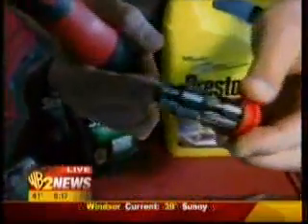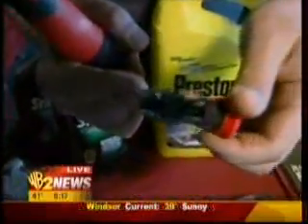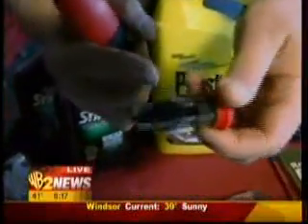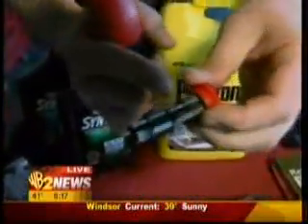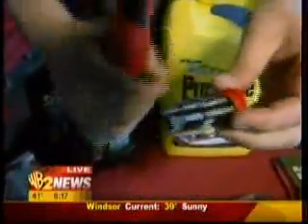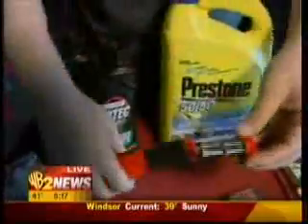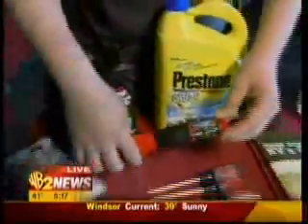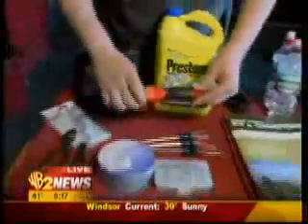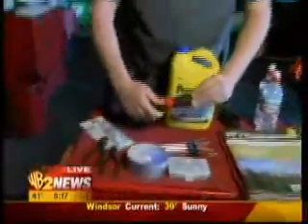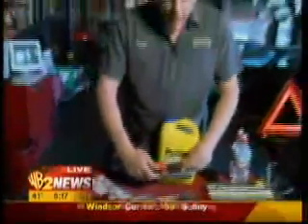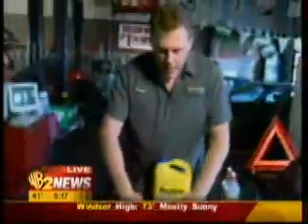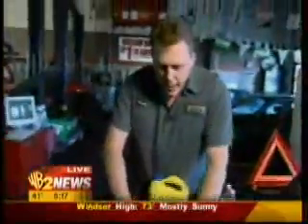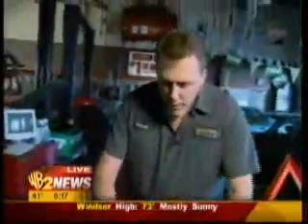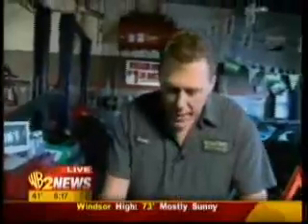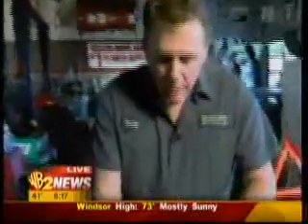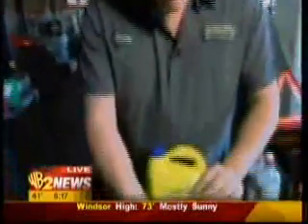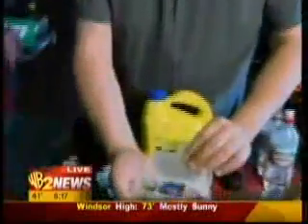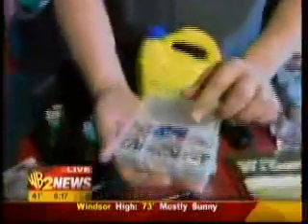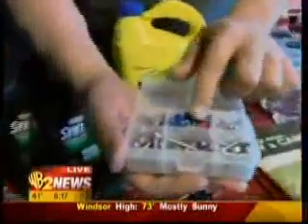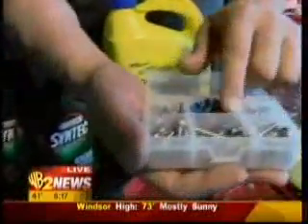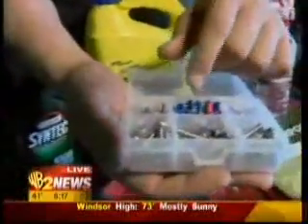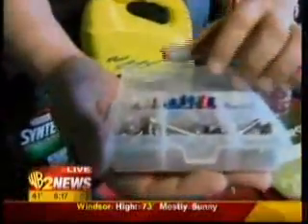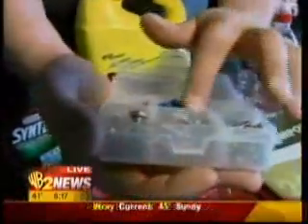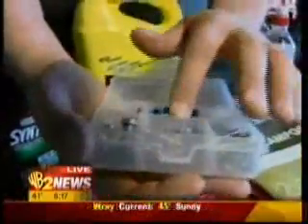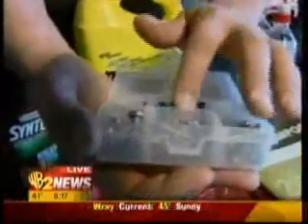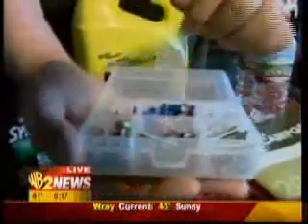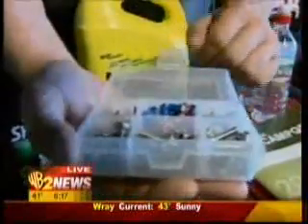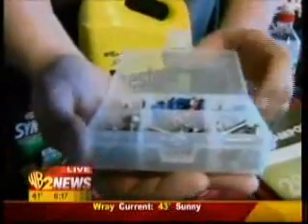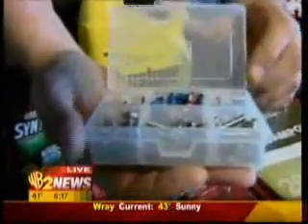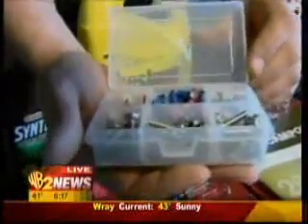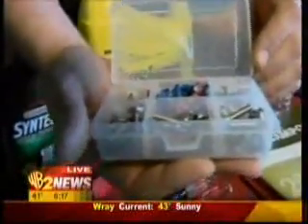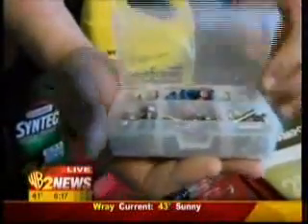I carry a ratchet driver. I really like this one because it has all the different little heads in it for just about anything, including the Torx bits — so that's kind of handy. I carry some basic nuts and bolts and electrical connectors to make life a little easier in case something wears out or breaks. Very easy to replace.